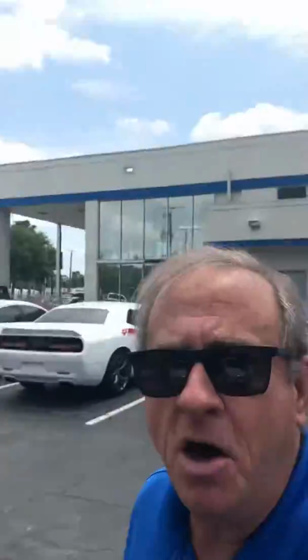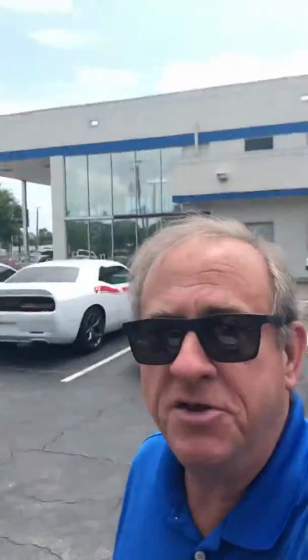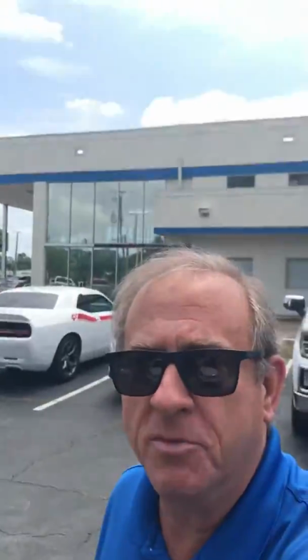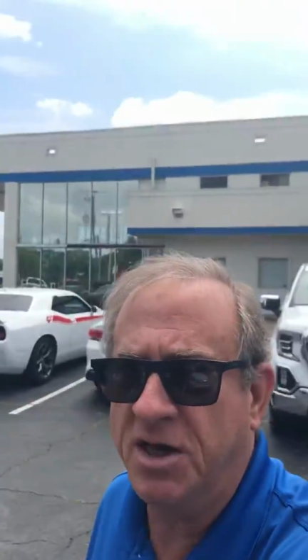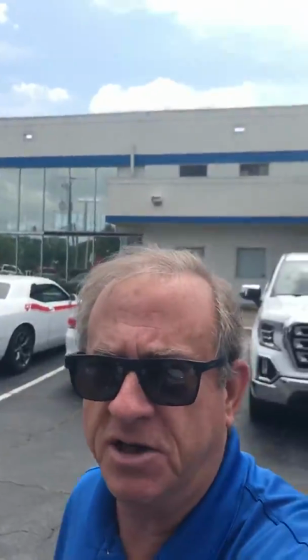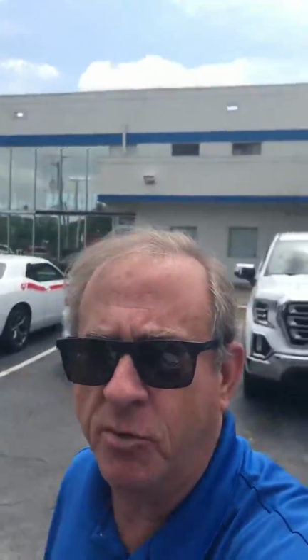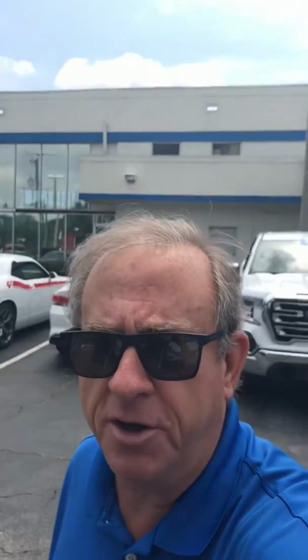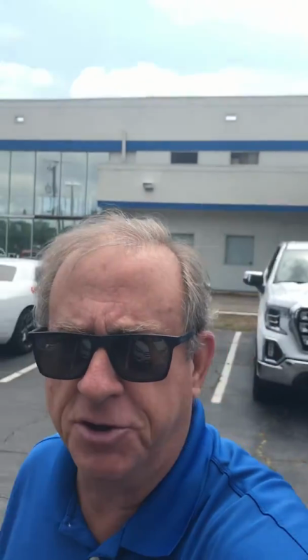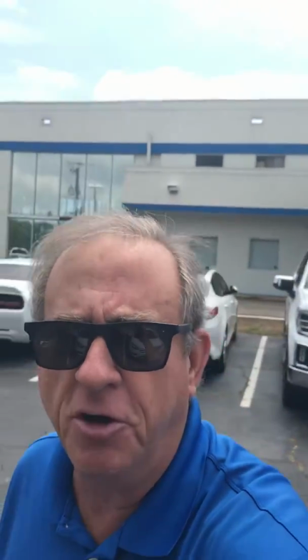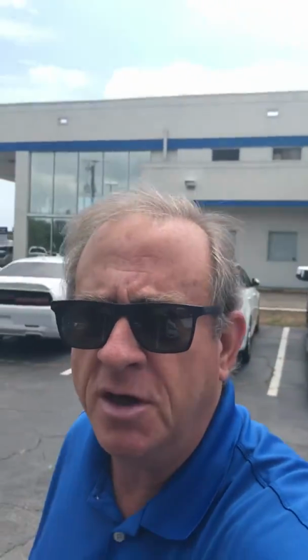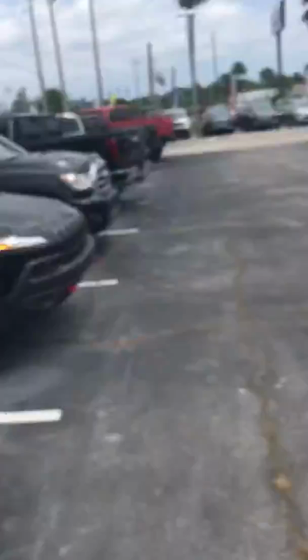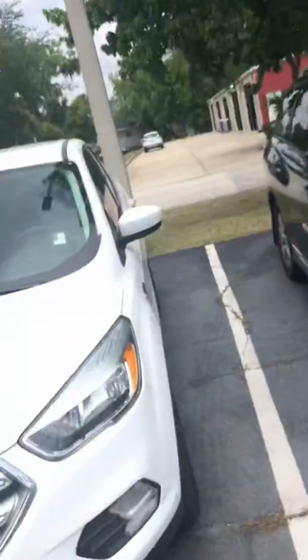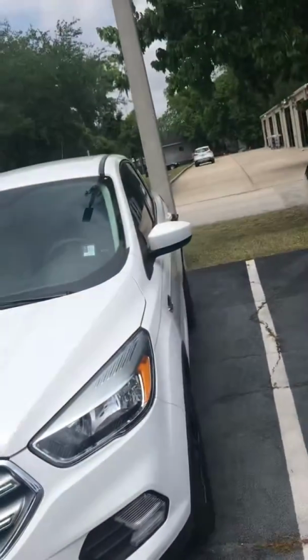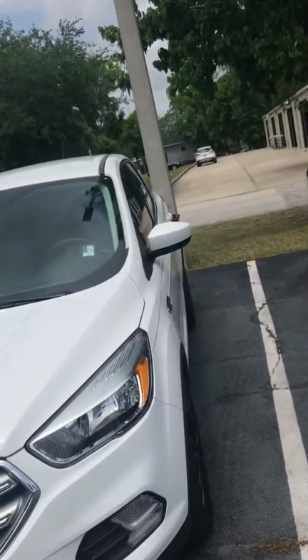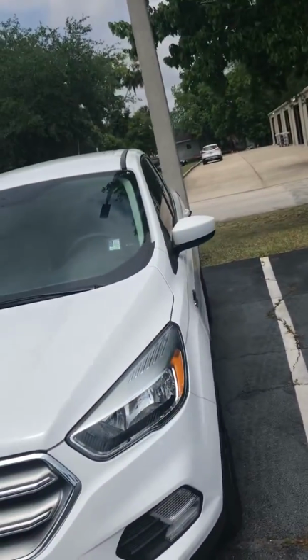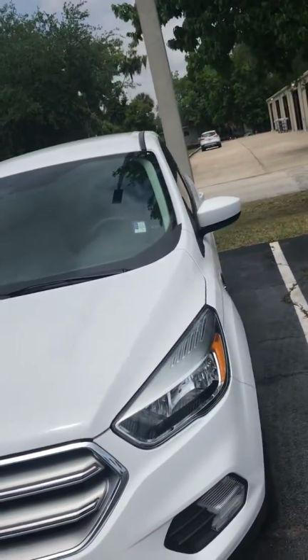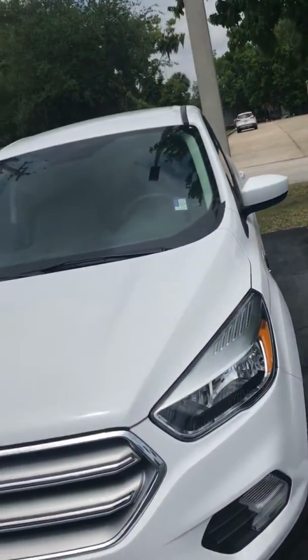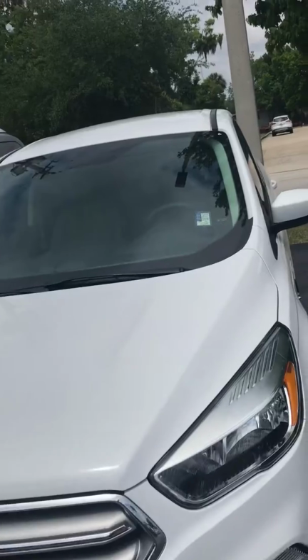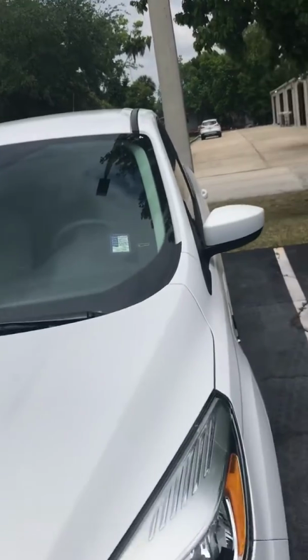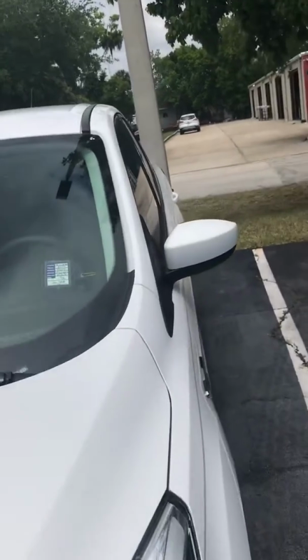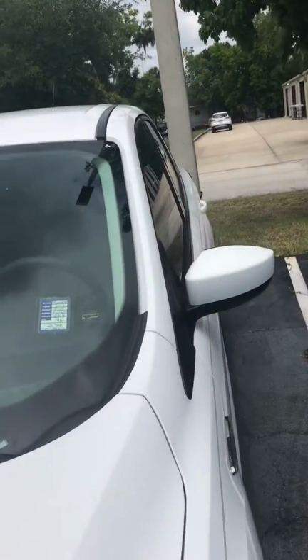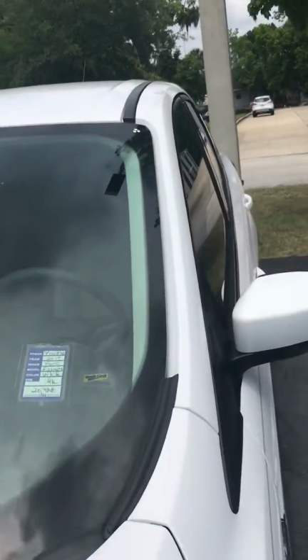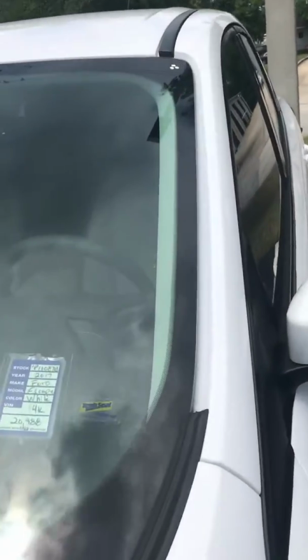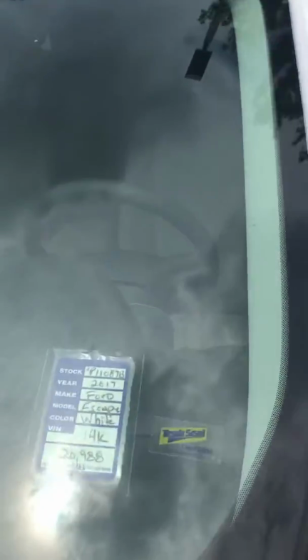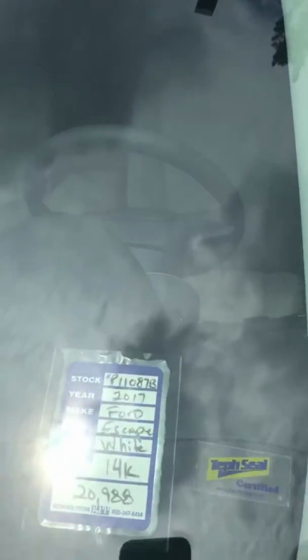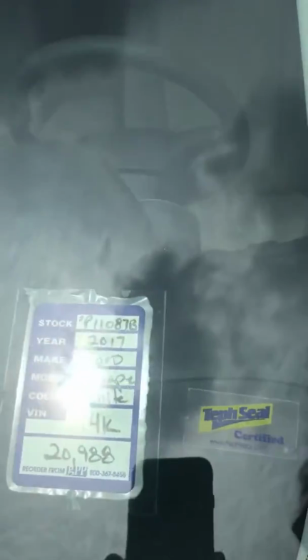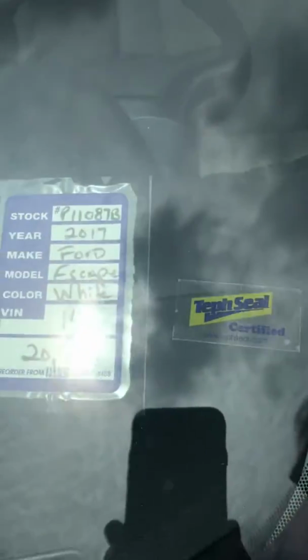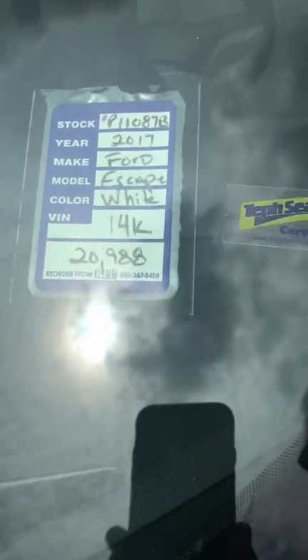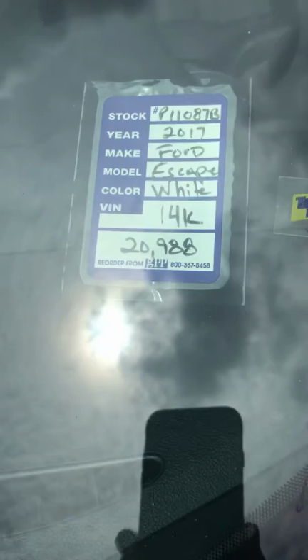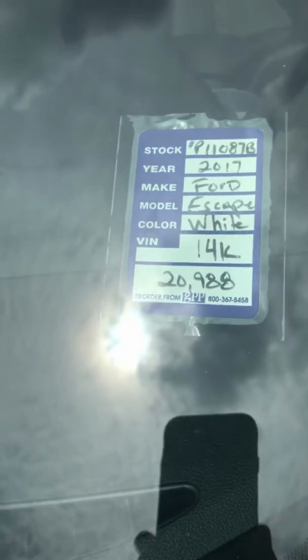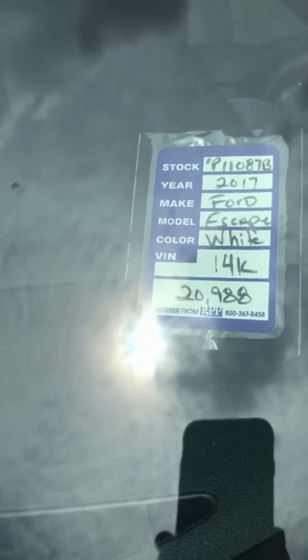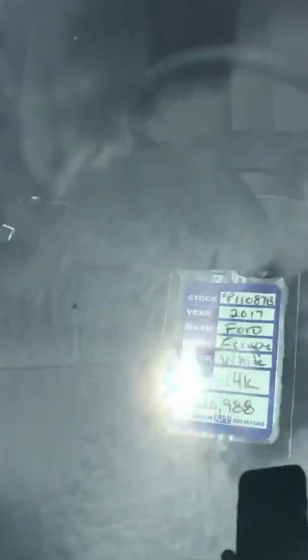Hello, thank you so much for contacting us here at Ritchie Autos at 3rd Nova. This is the 2017 Ford Escape with about 15,000 miles on it that you're looking at on the internet at a very, very reduced price.